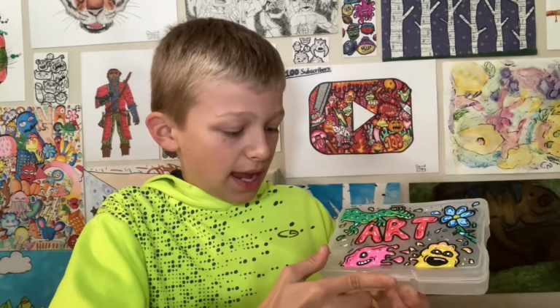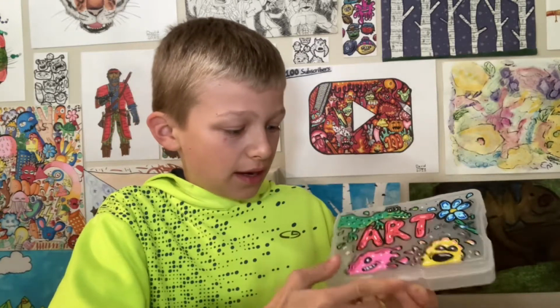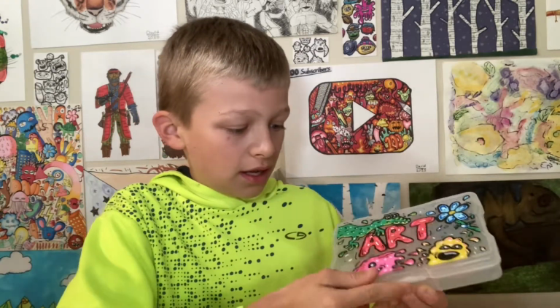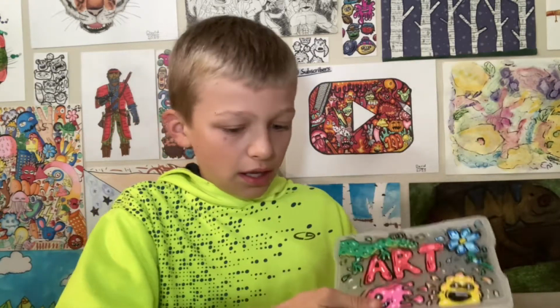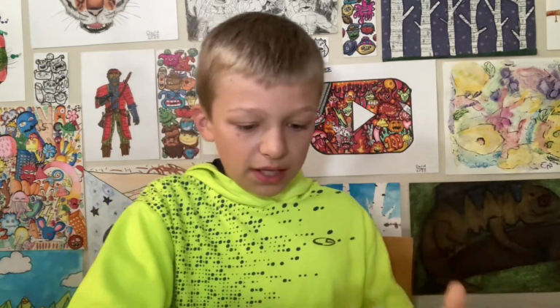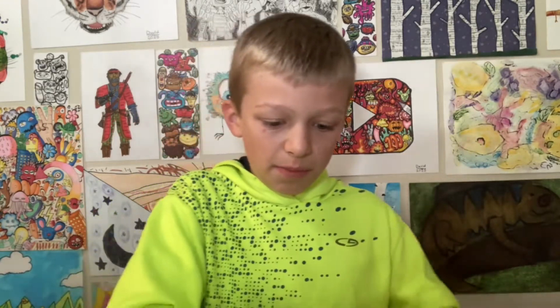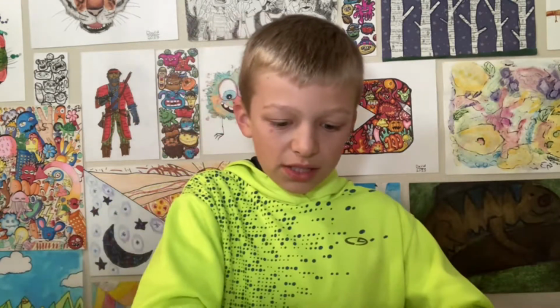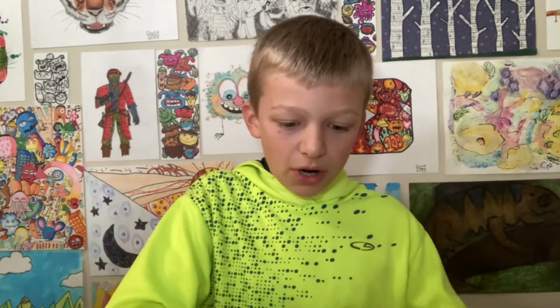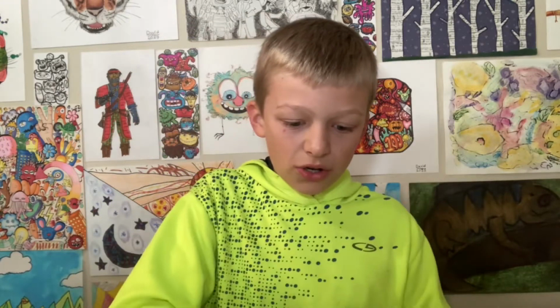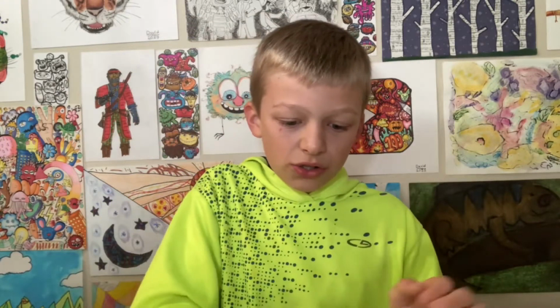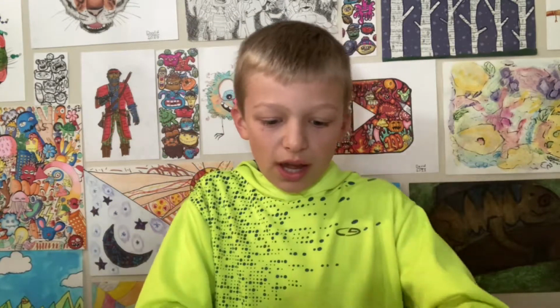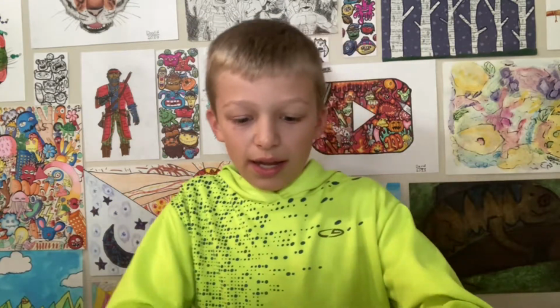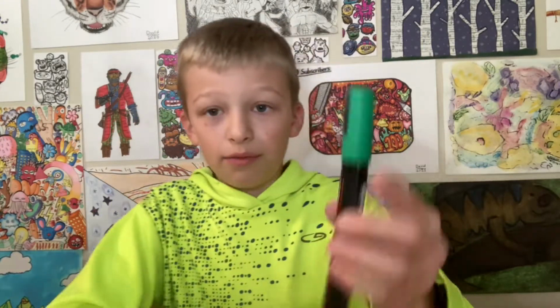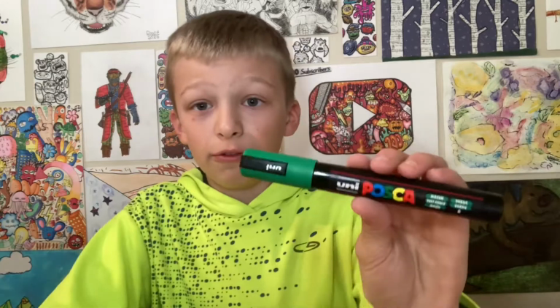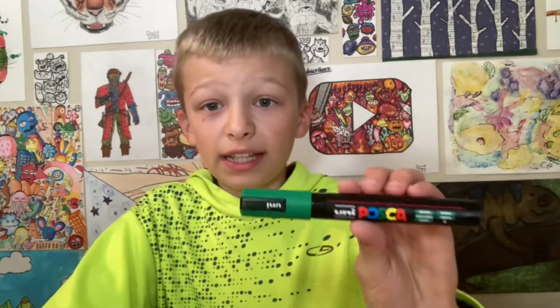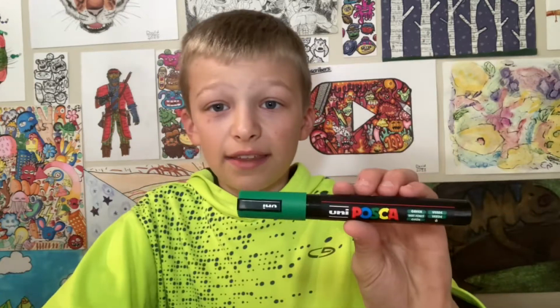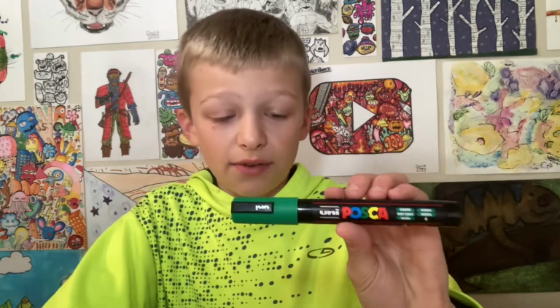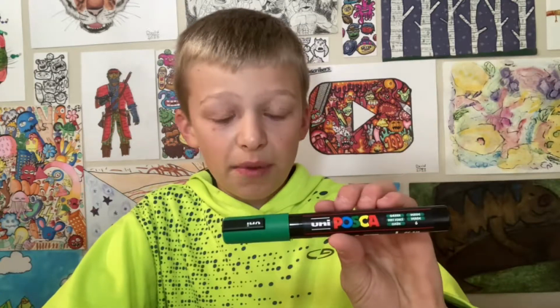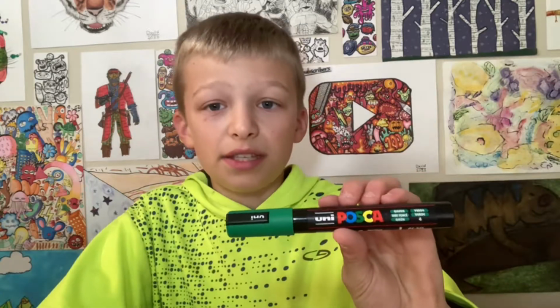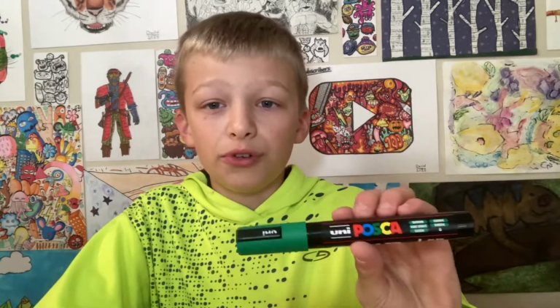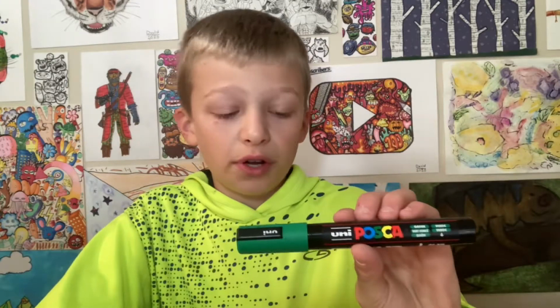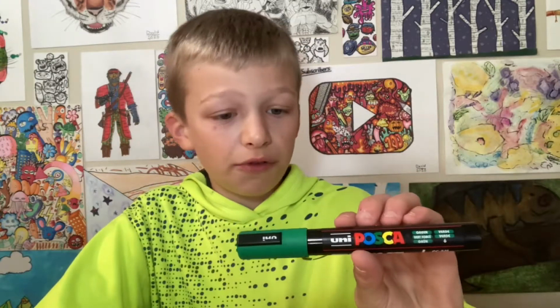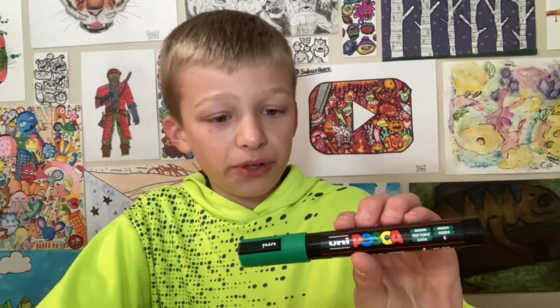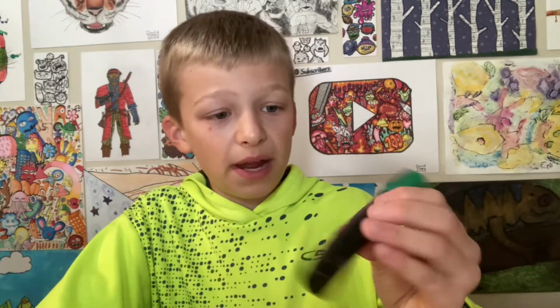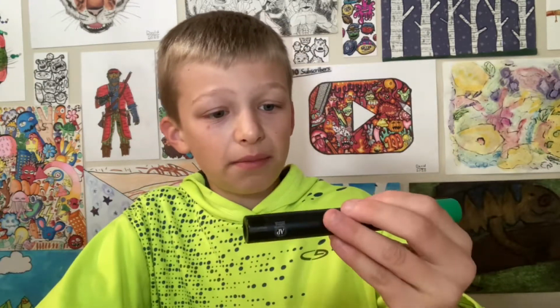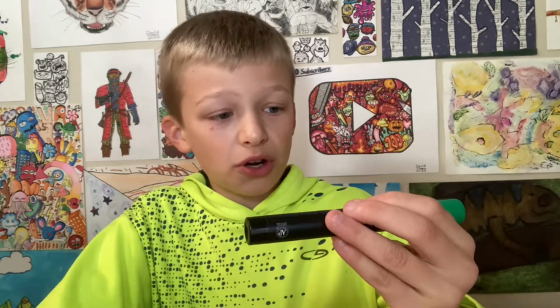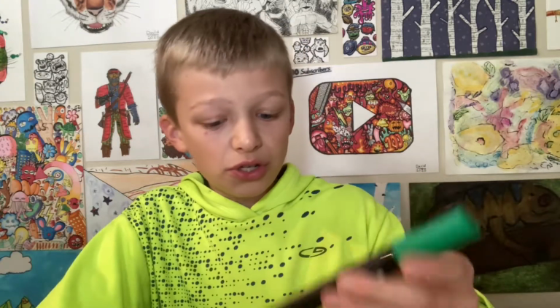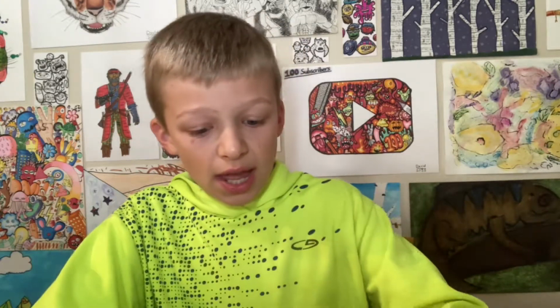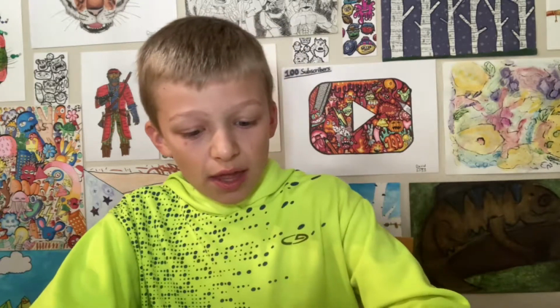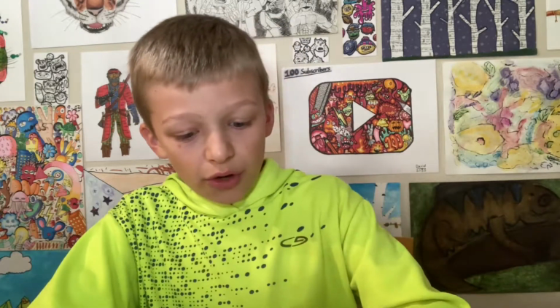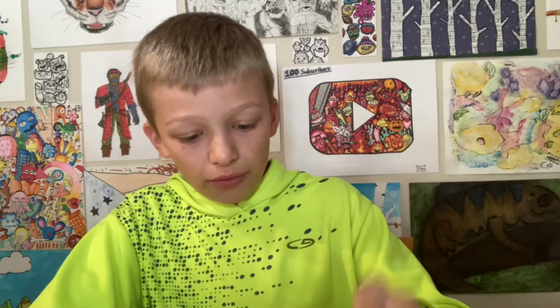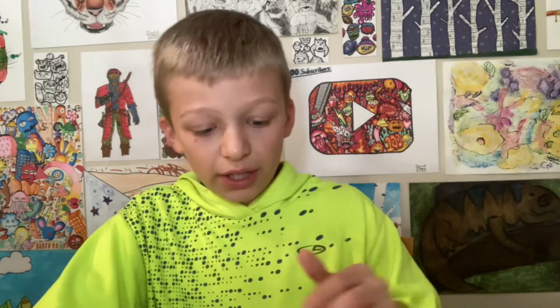And these Posca markers, I really like these. I recommend these if you're looking for some paint markers. They're really good.